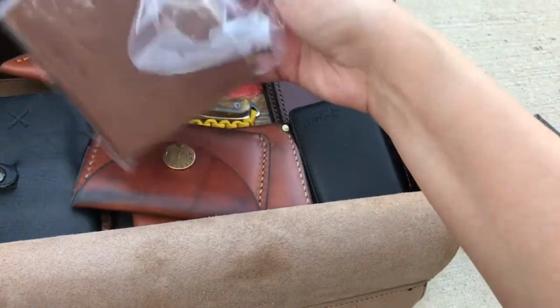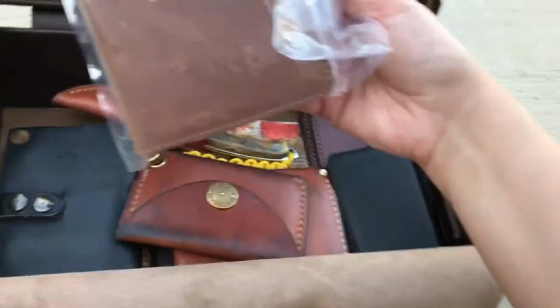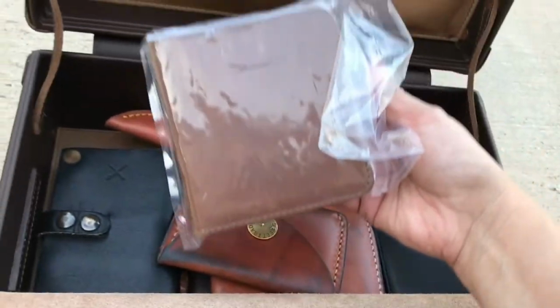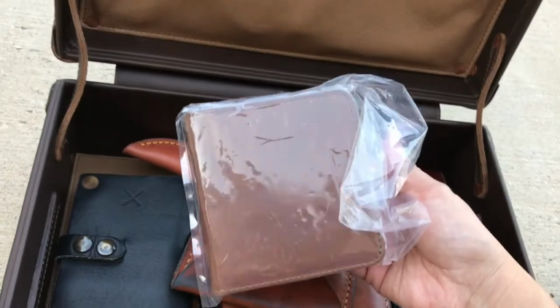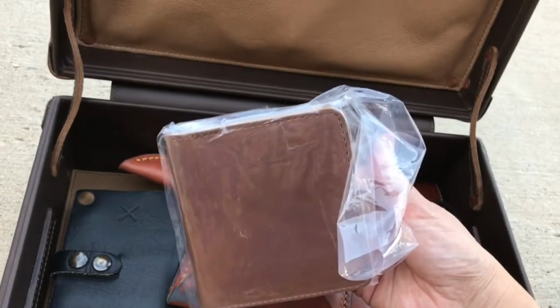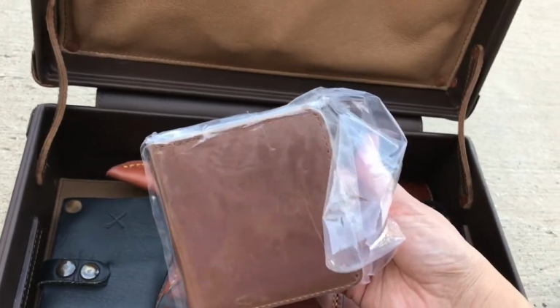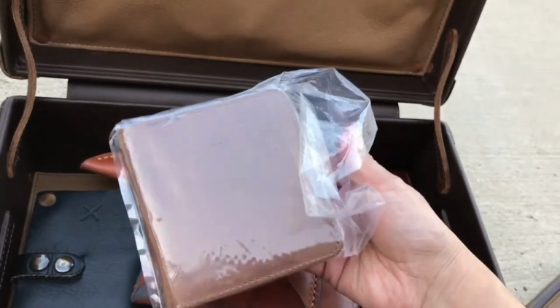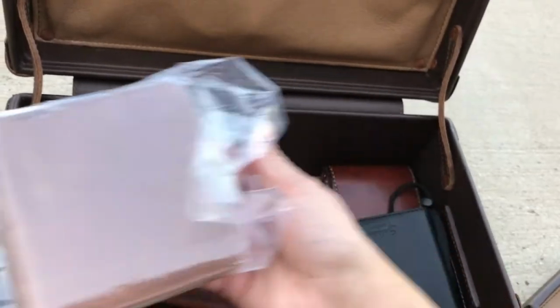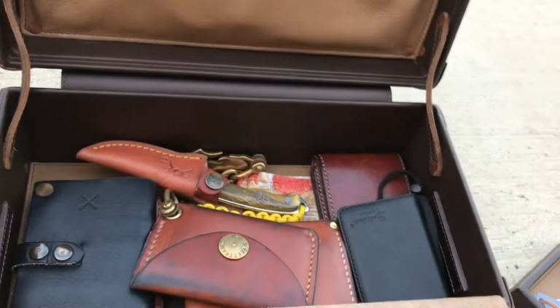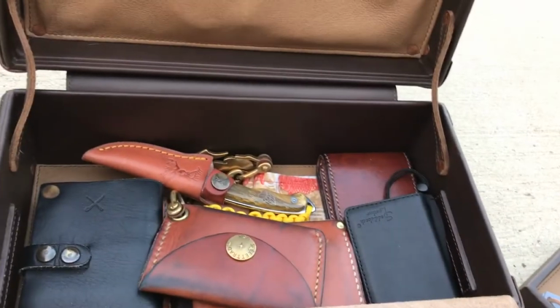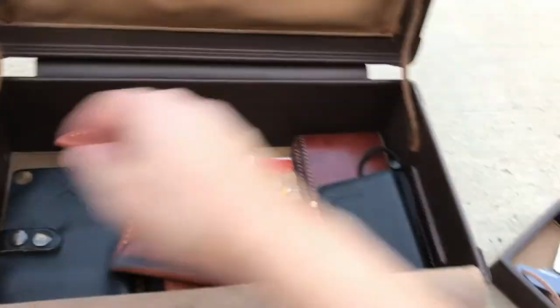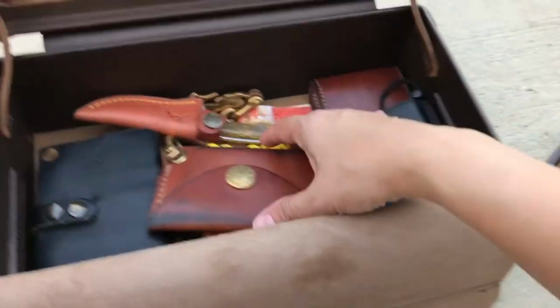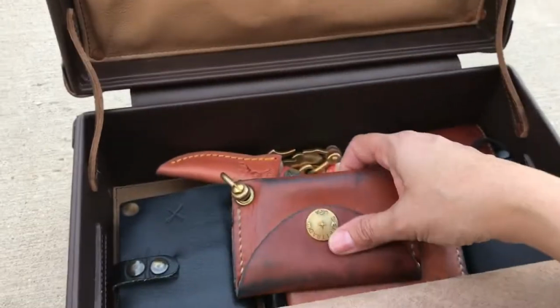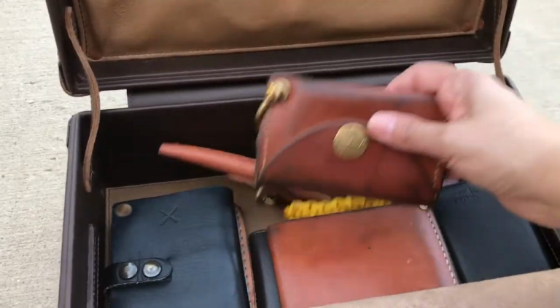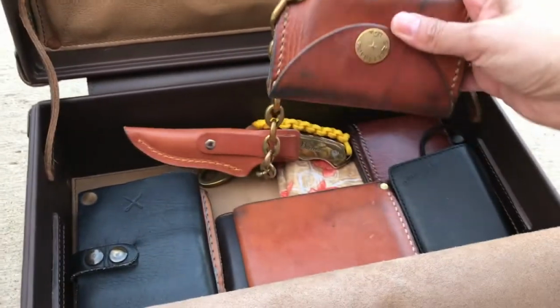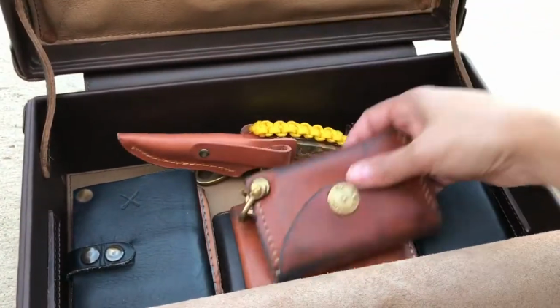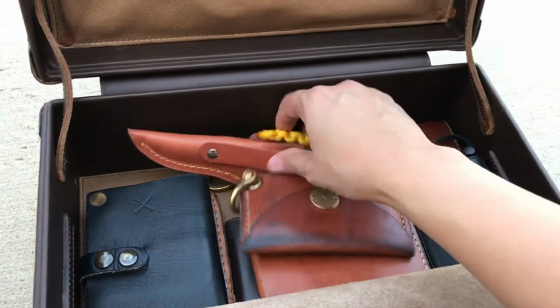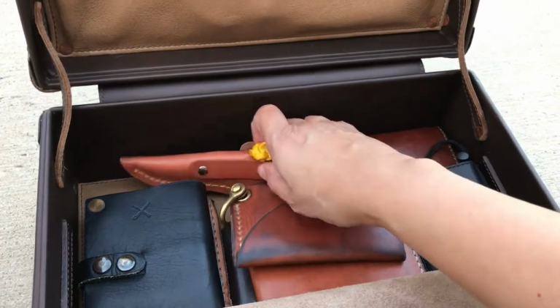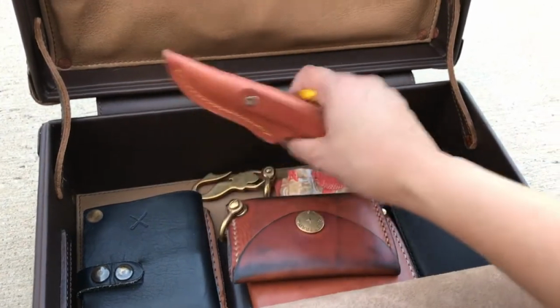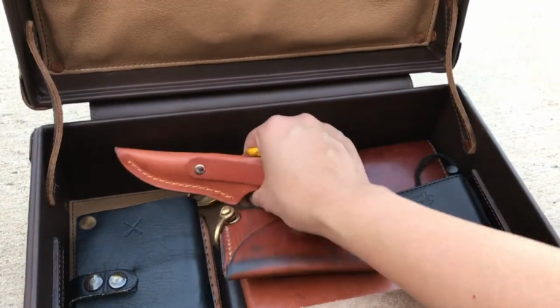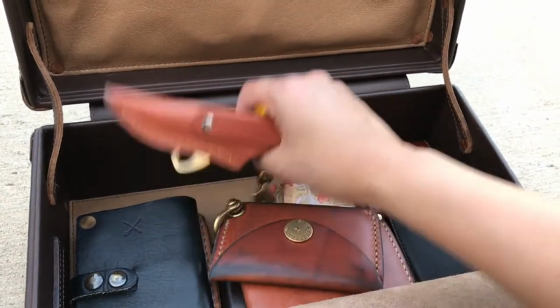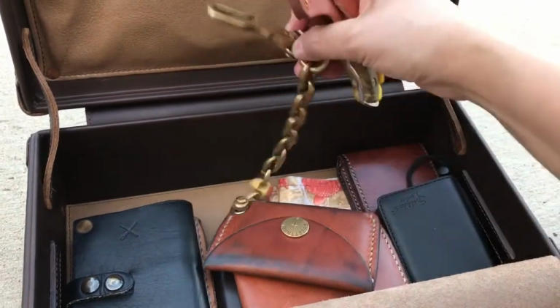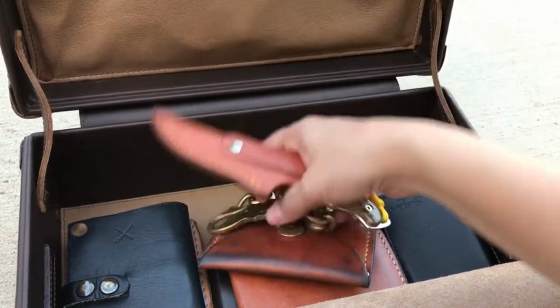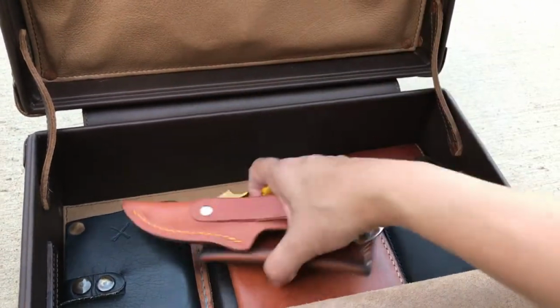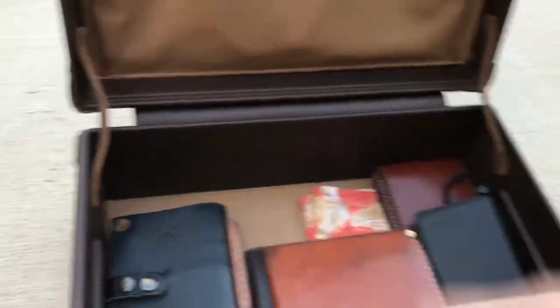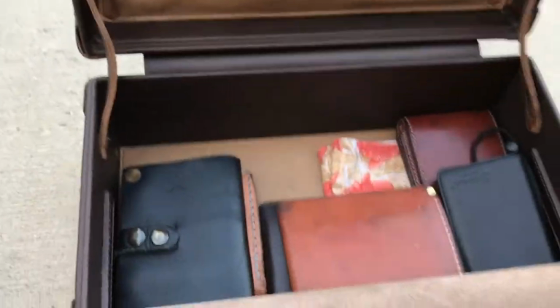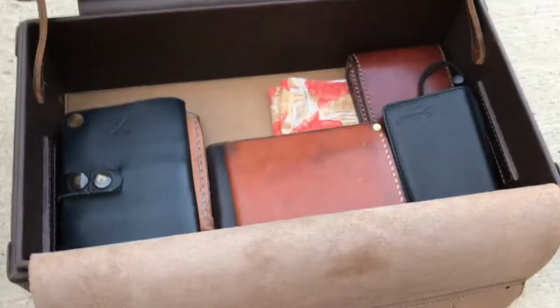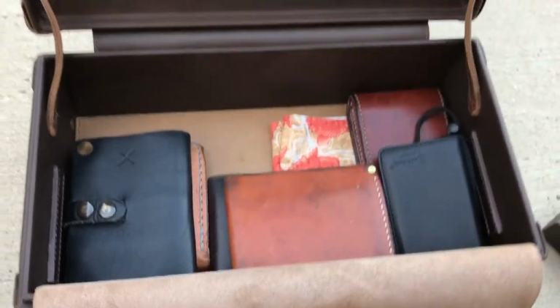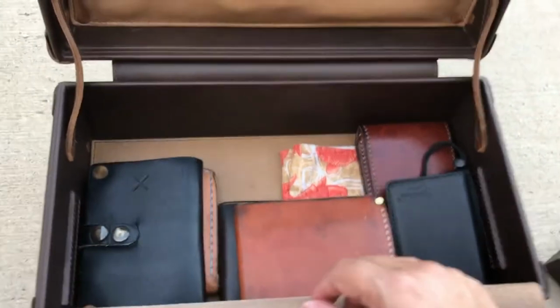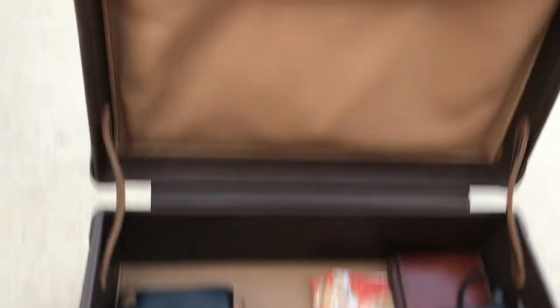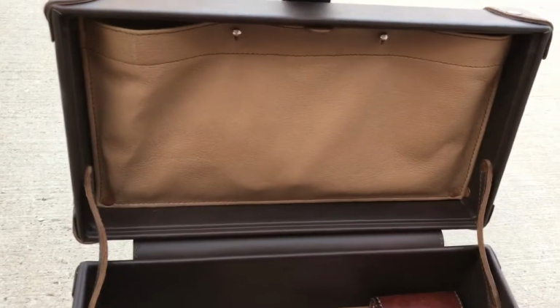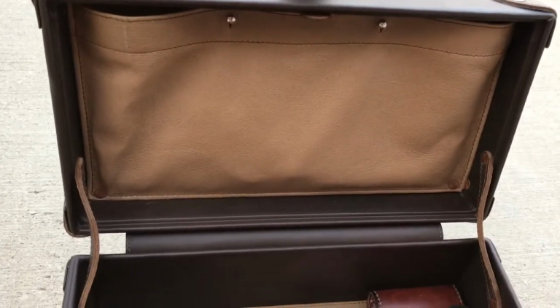This is a new square wallet that I'll be using soon, and then I have a couple other wallets, some knives, some handkerchiefs — just kind of EDC items.